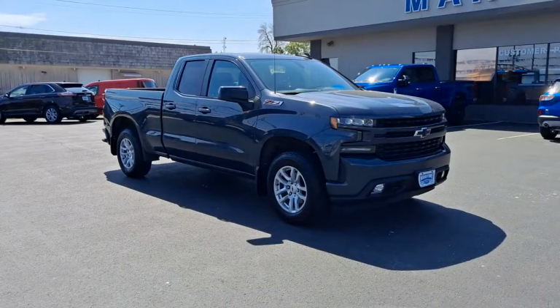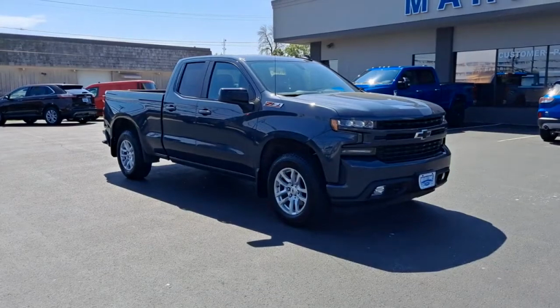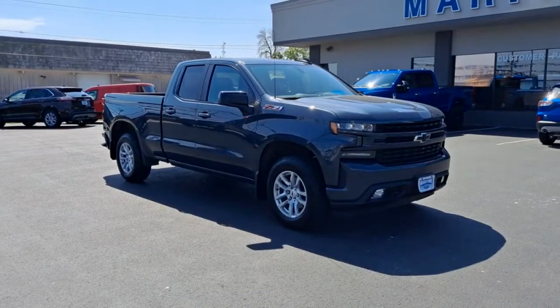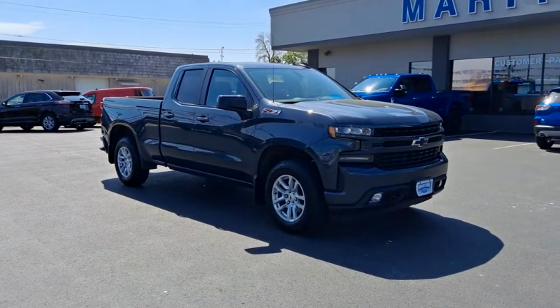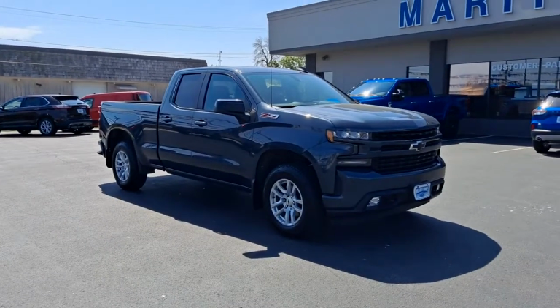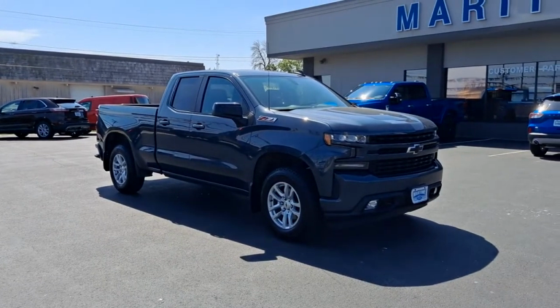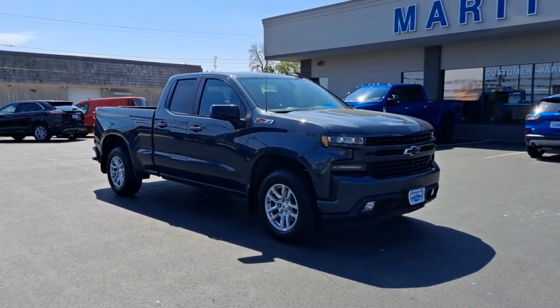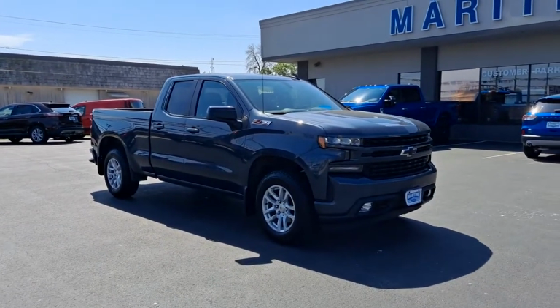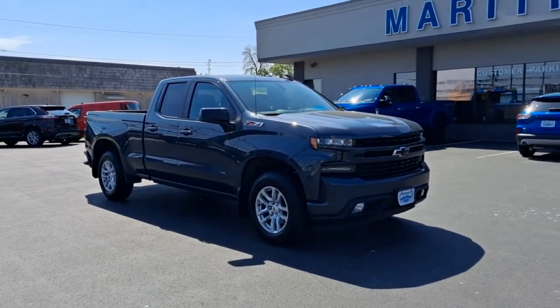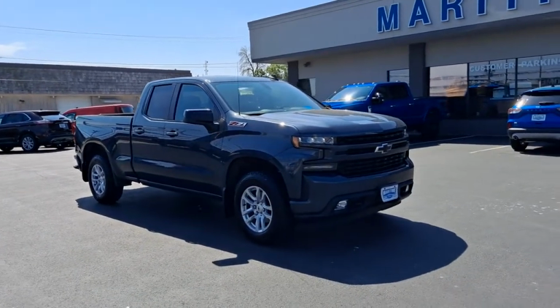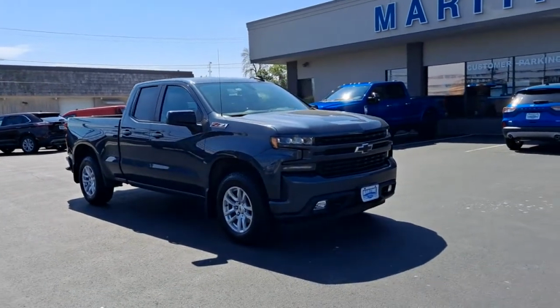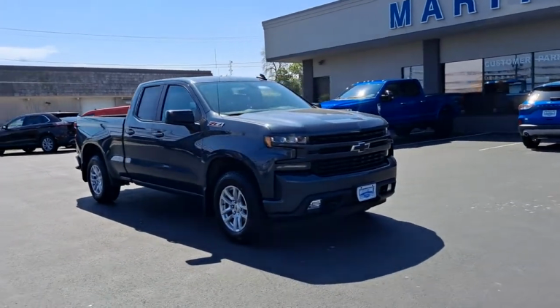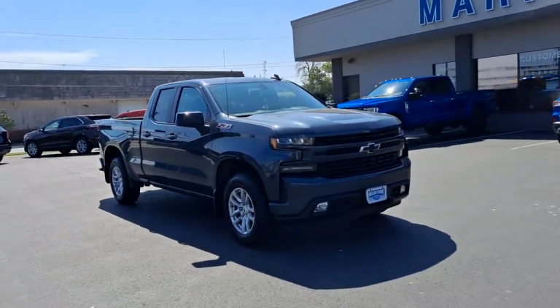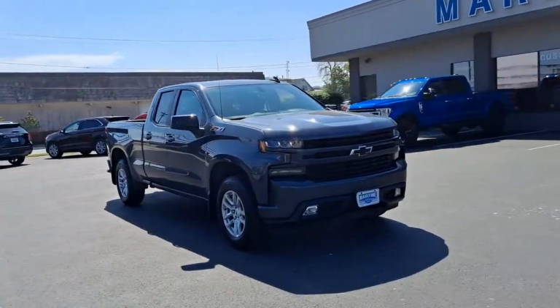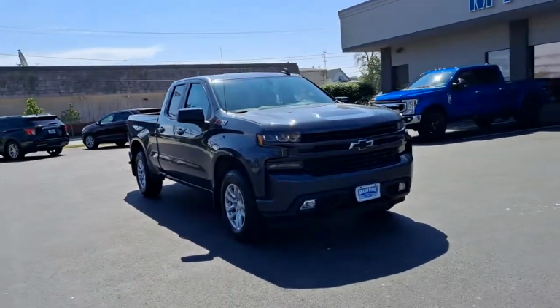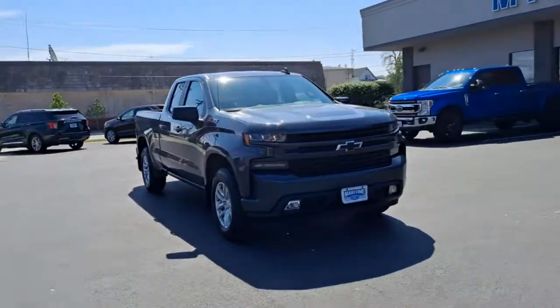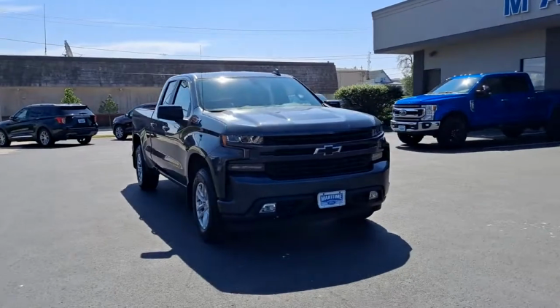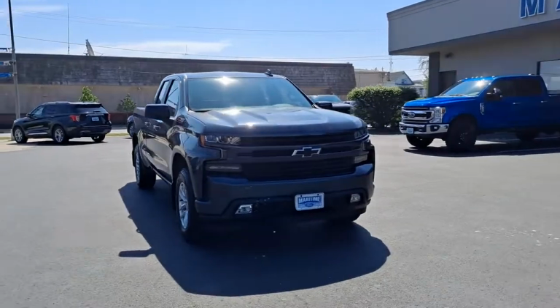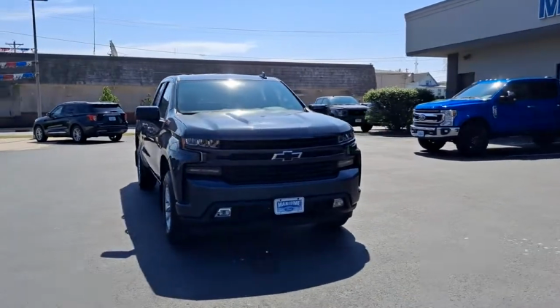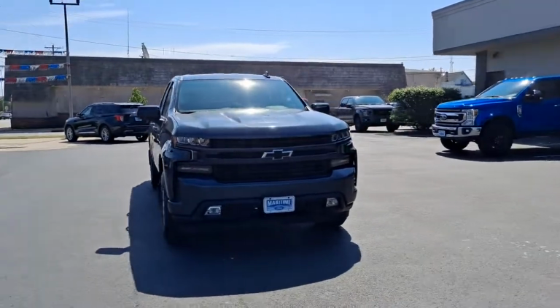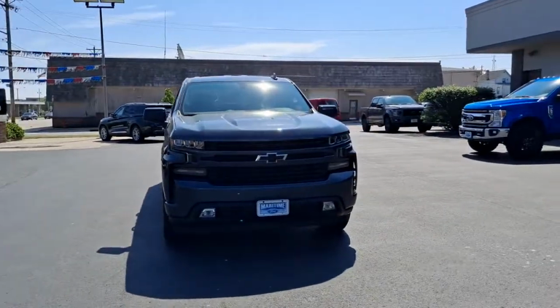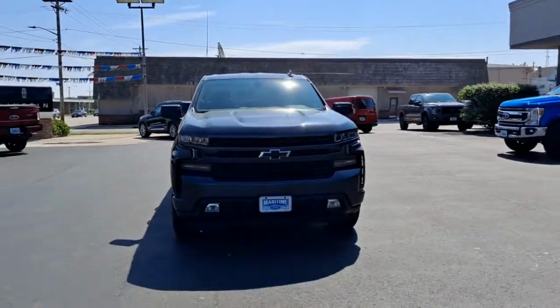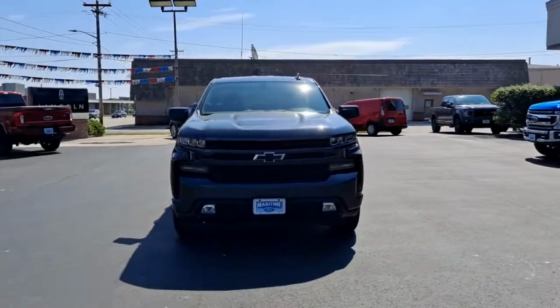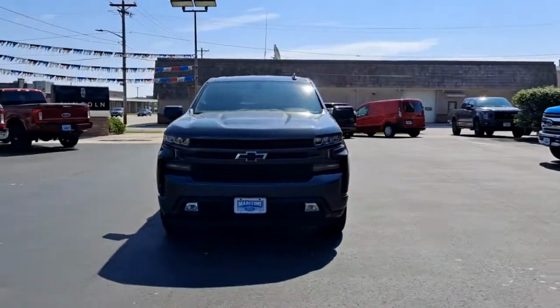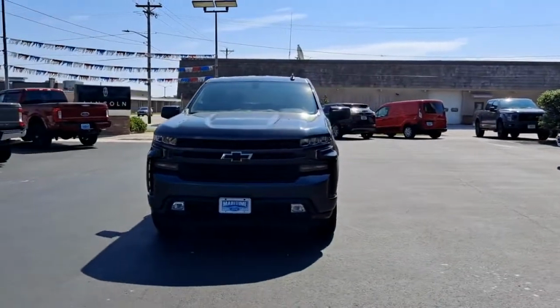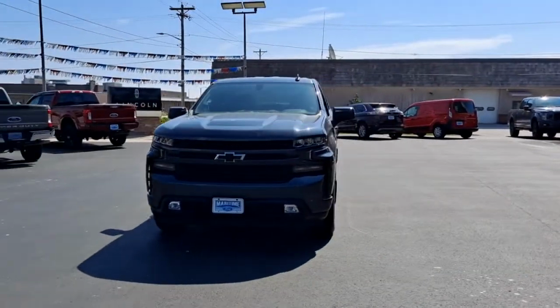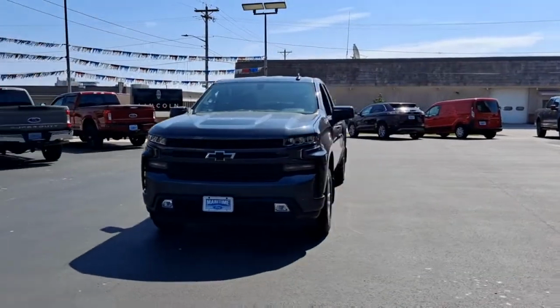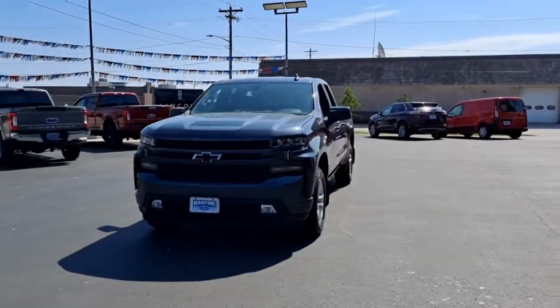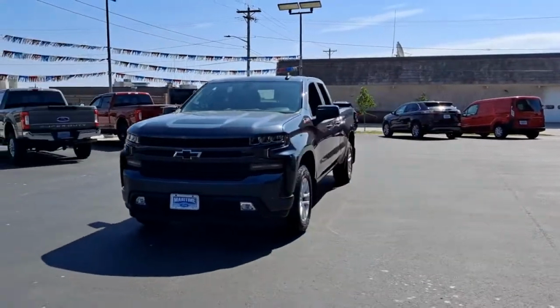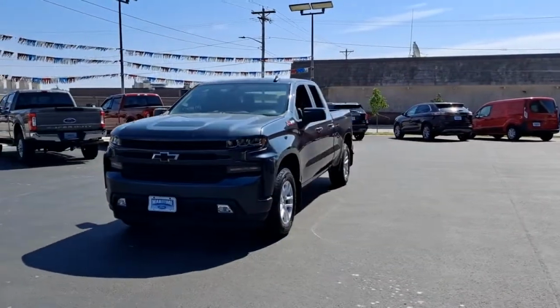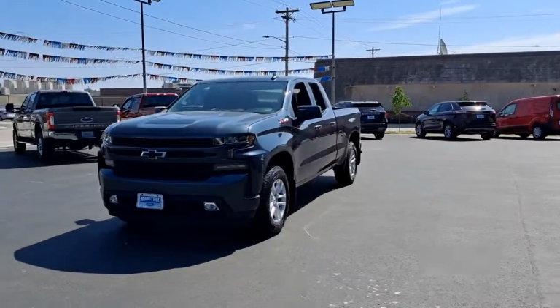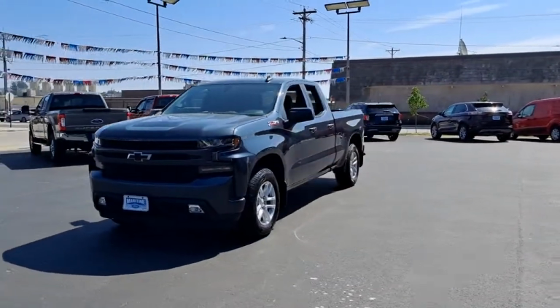Here is a wonderful 2019 Chevrolet Silverado 1500. This vehicle still has fewer than 60,000 miles on the clock, so it won't last long.